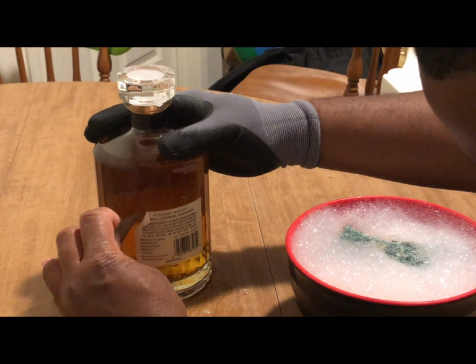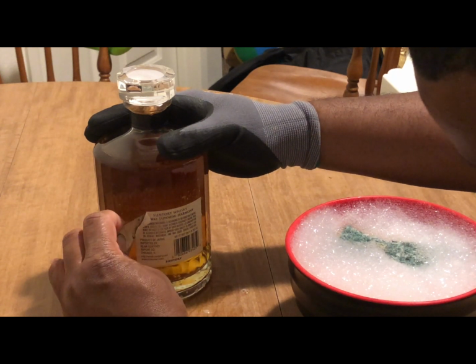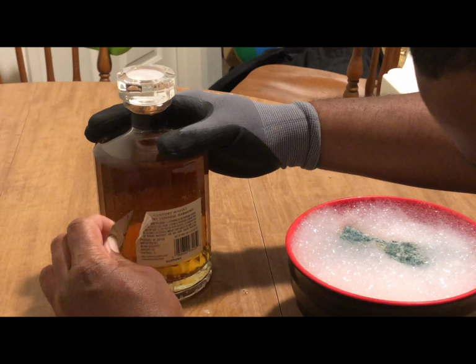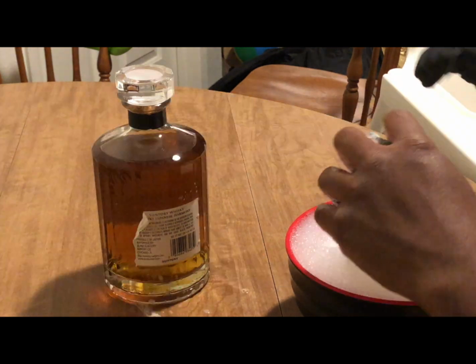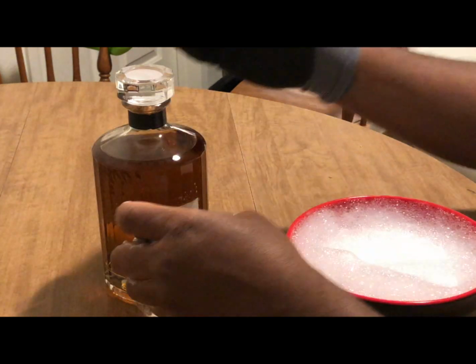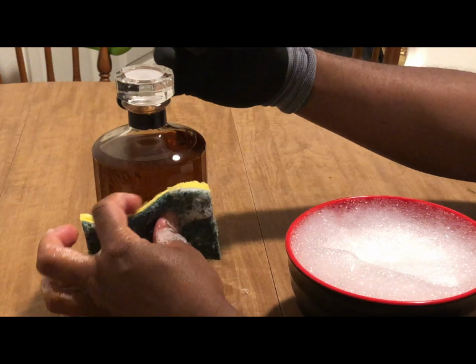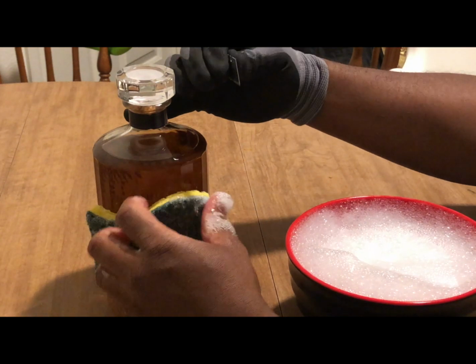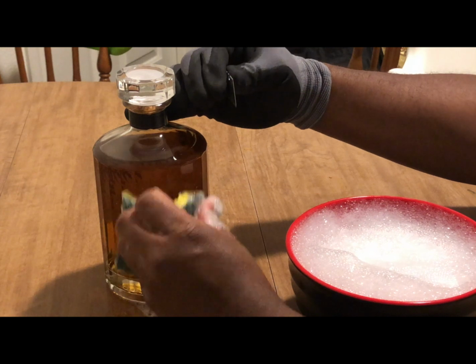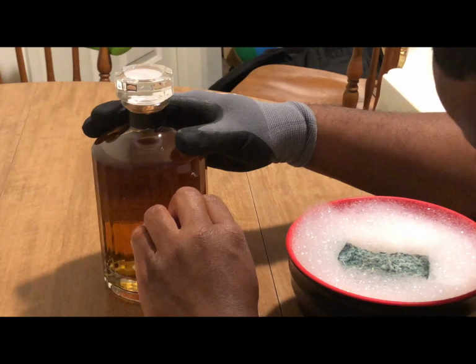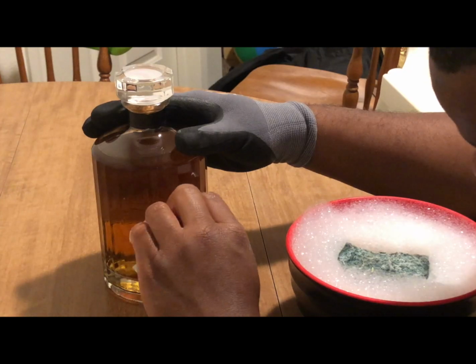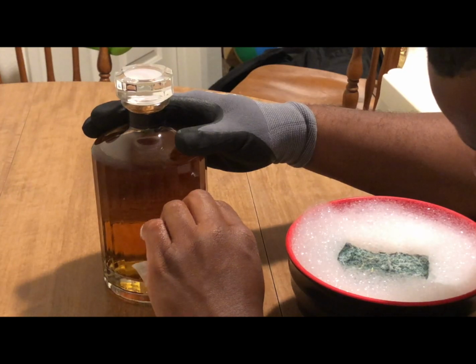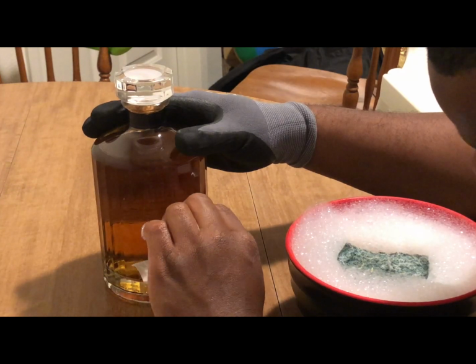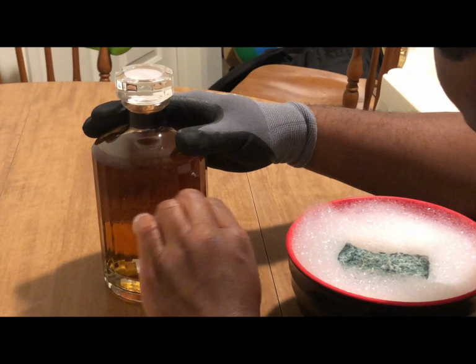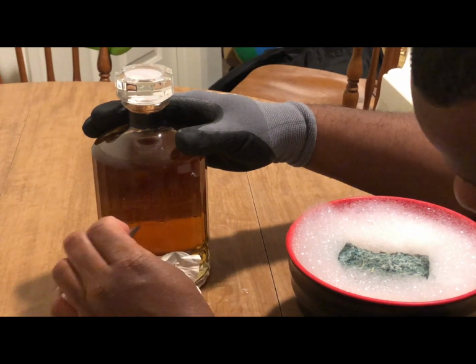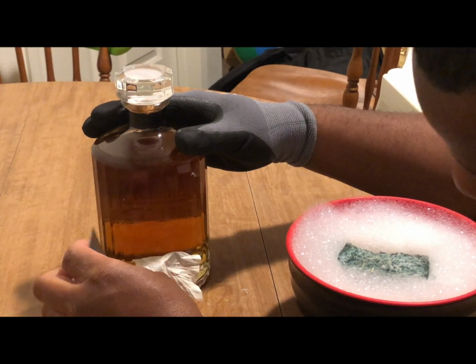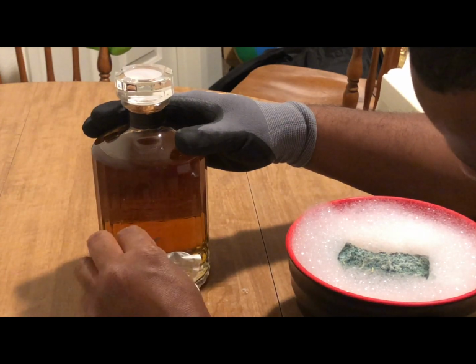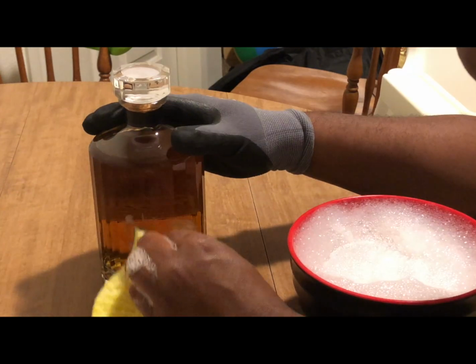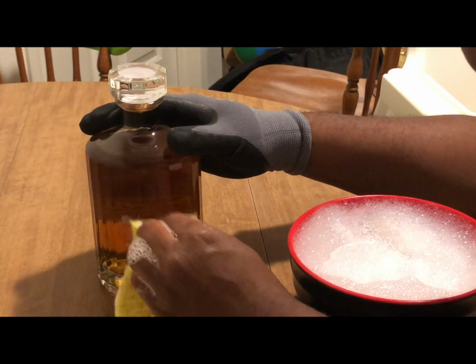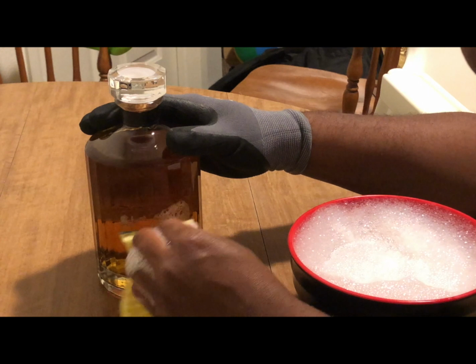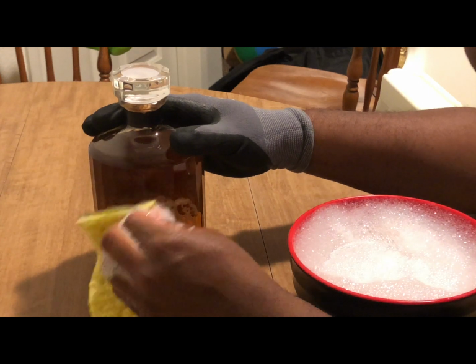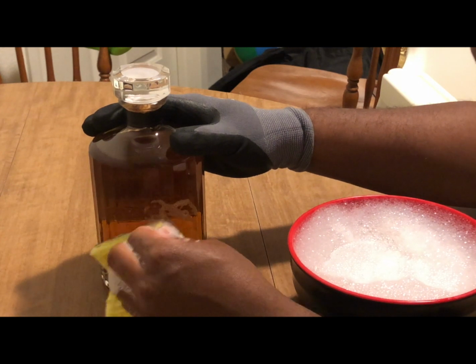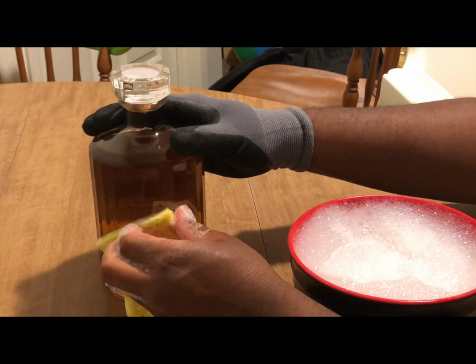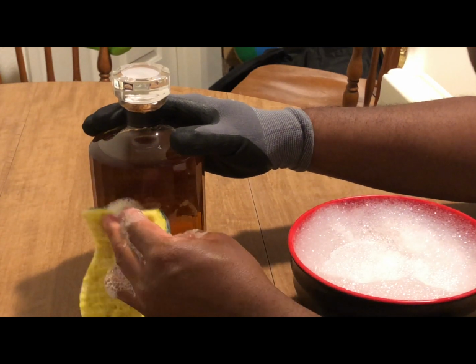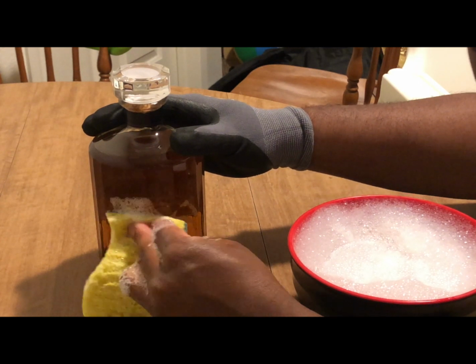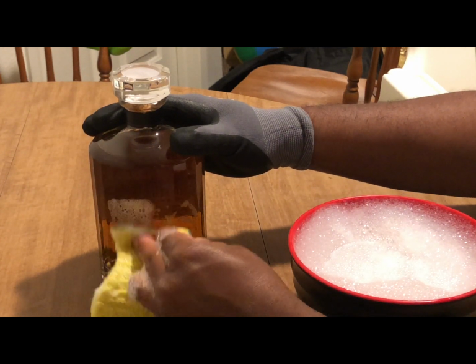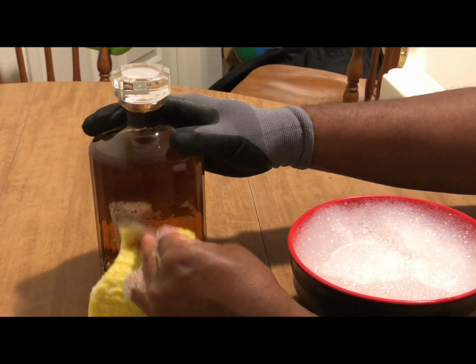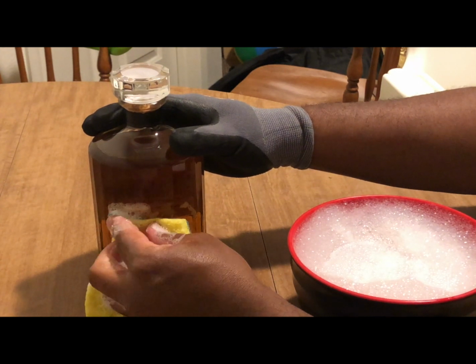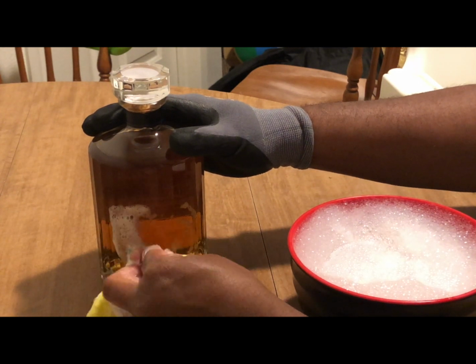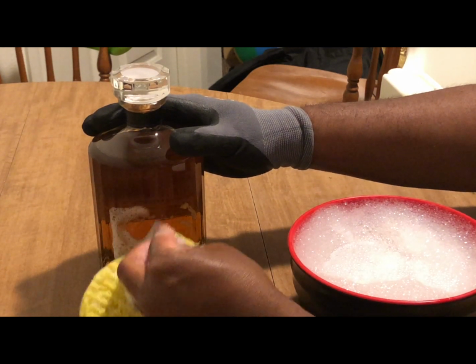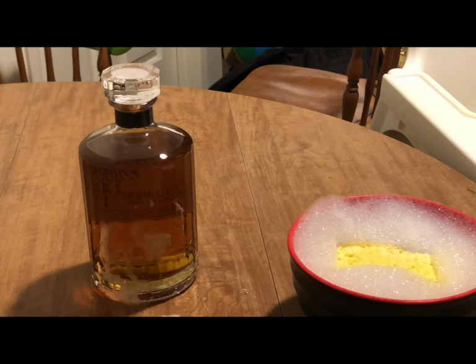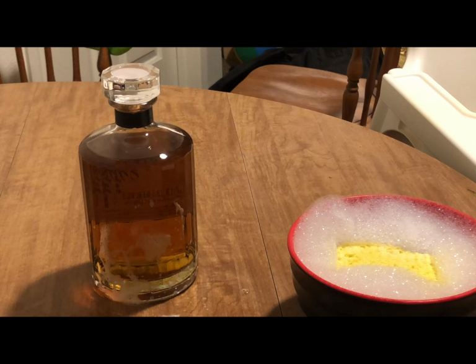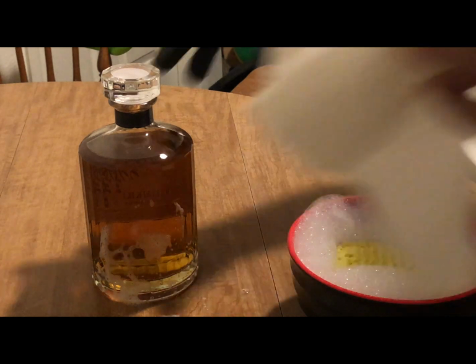The label starts to cool down, so I got it wet again and kept rubbing it off. Once I got the label off, go ahead and take the gritty side of the sponge and wipe it down to get all that extra soap and leftover paper.